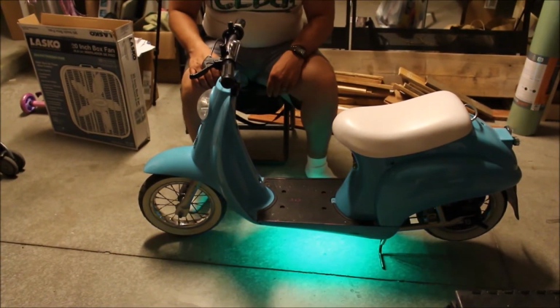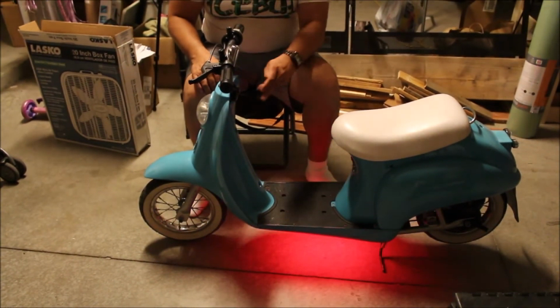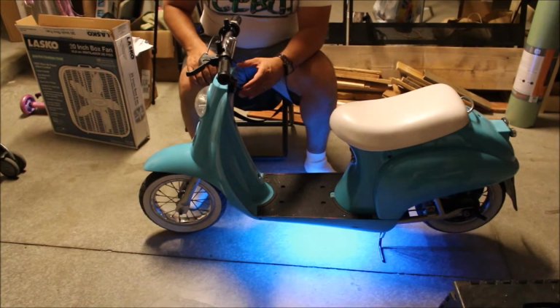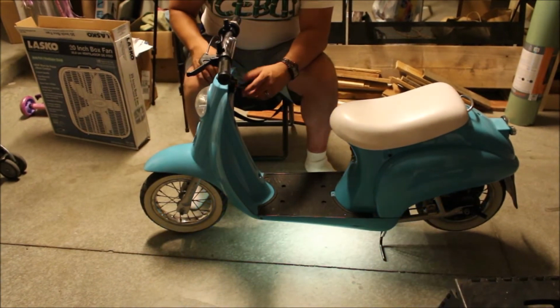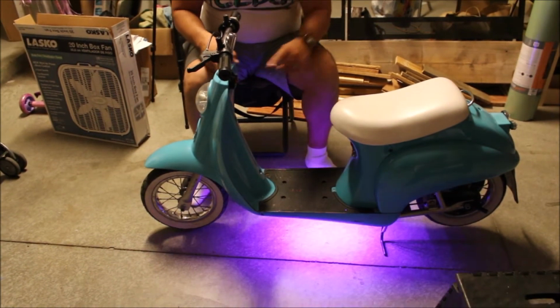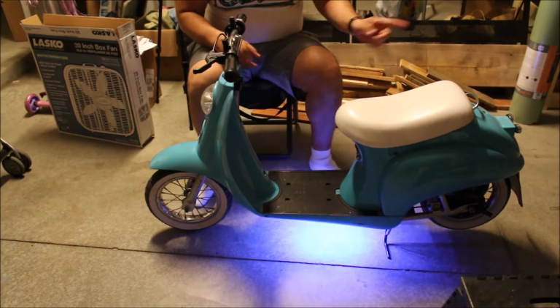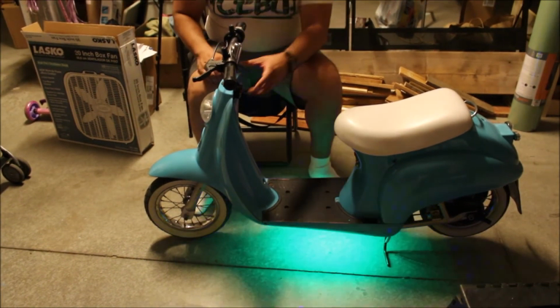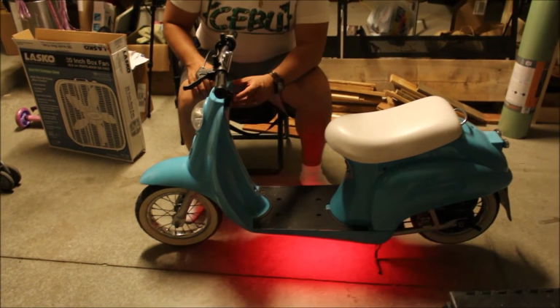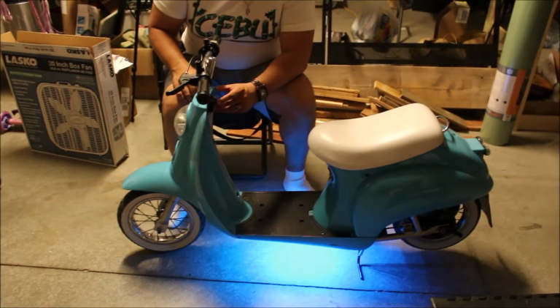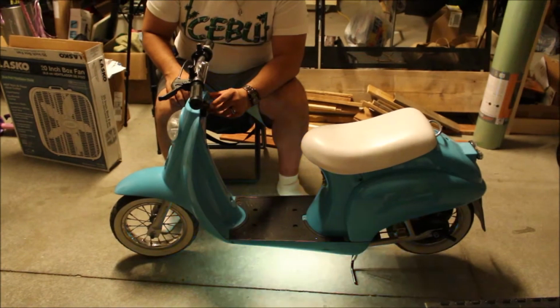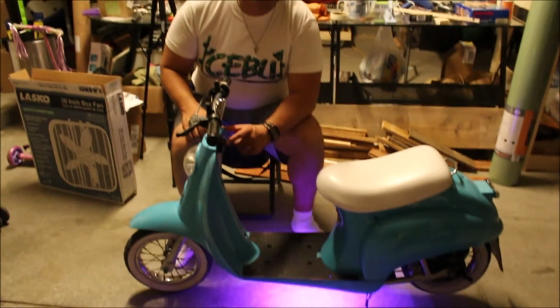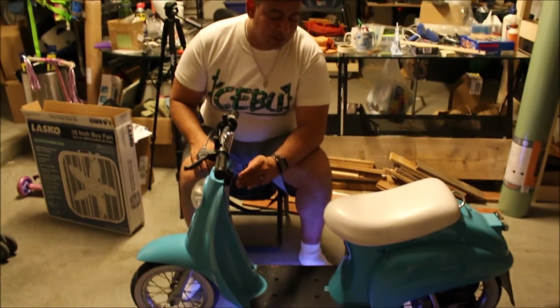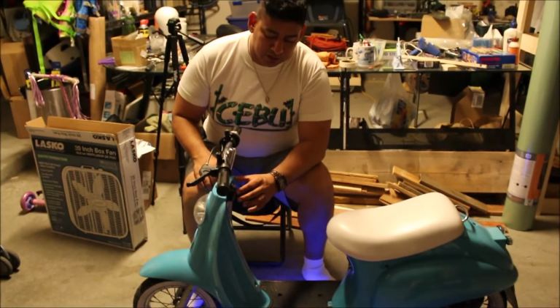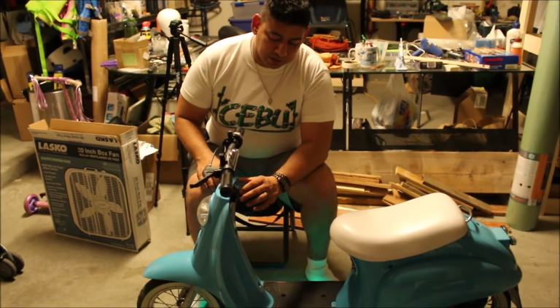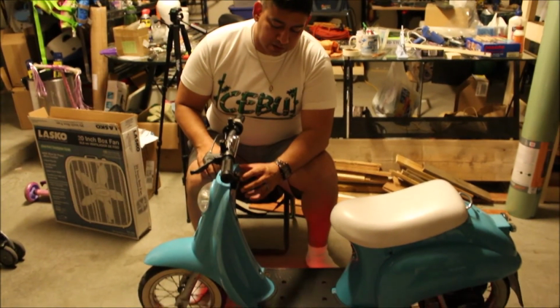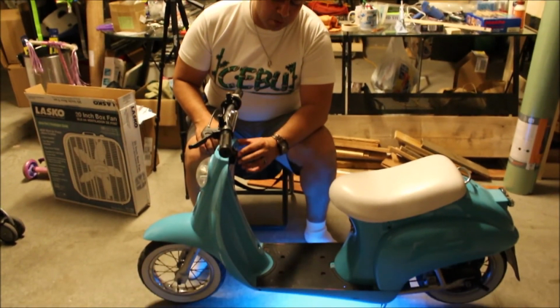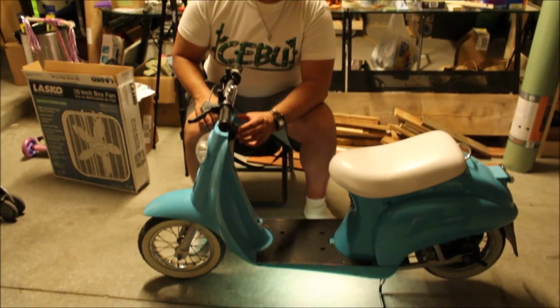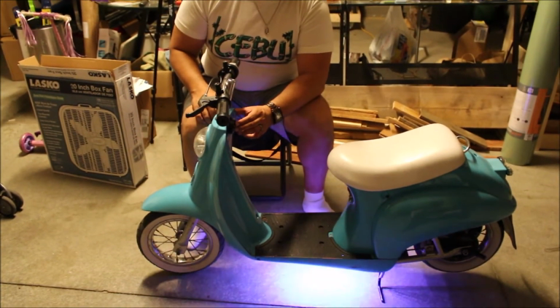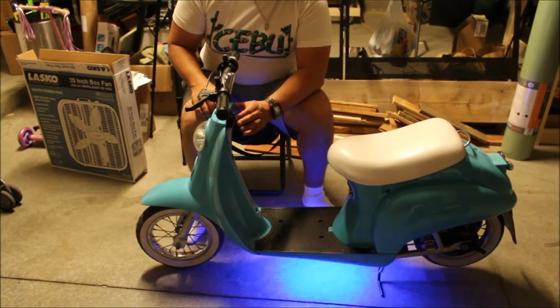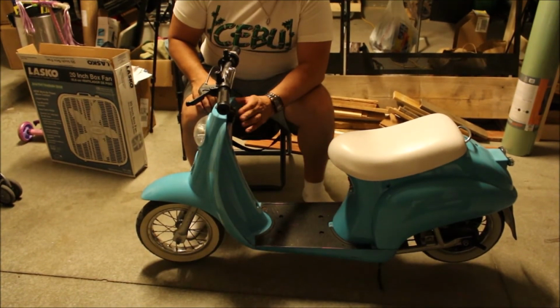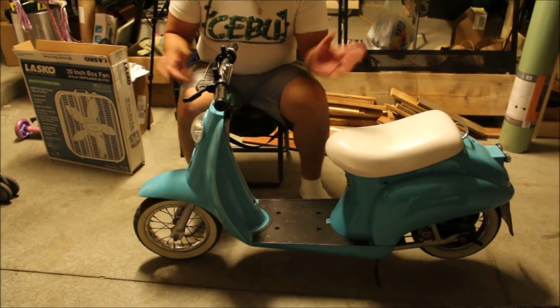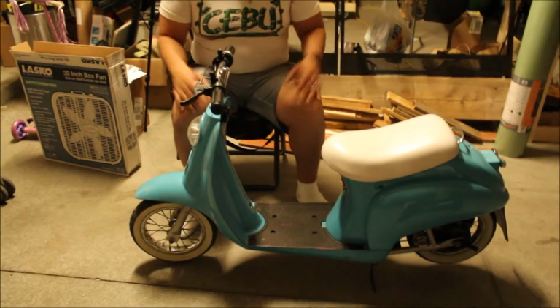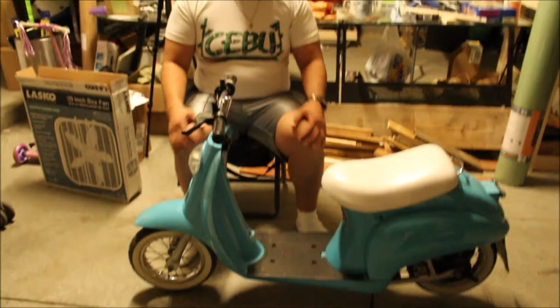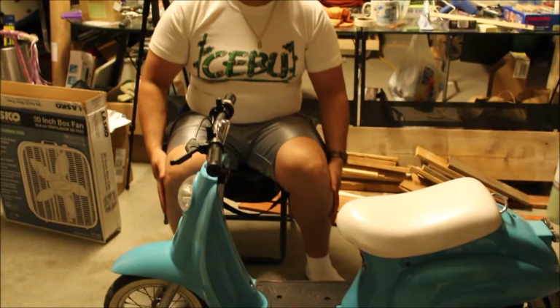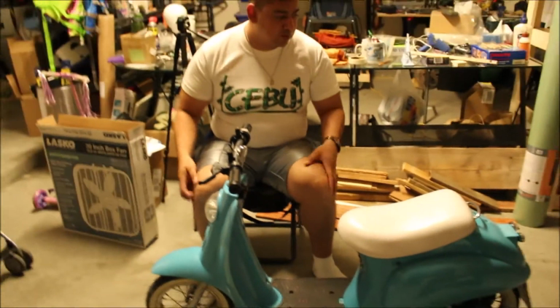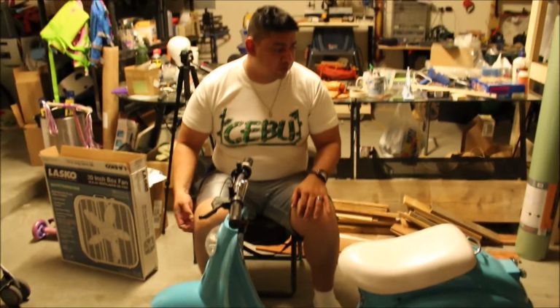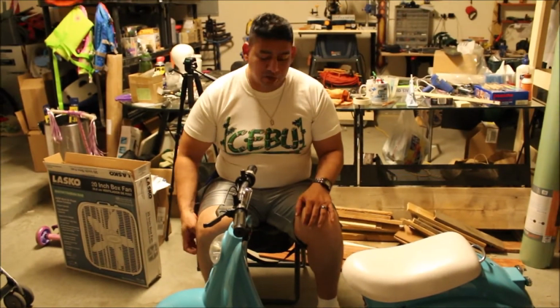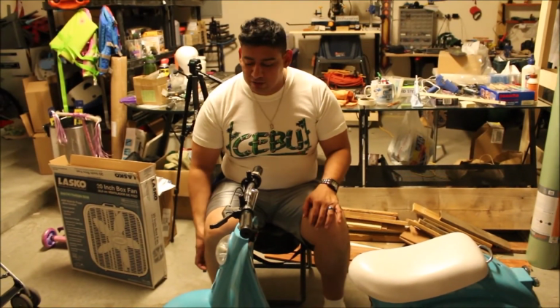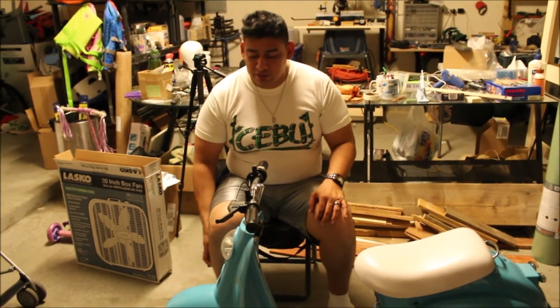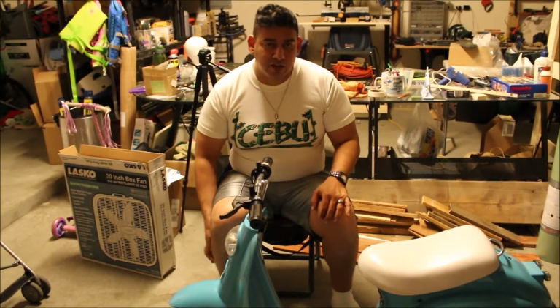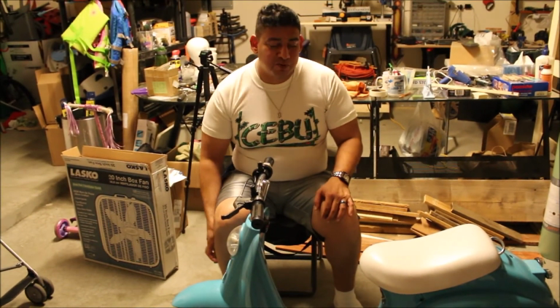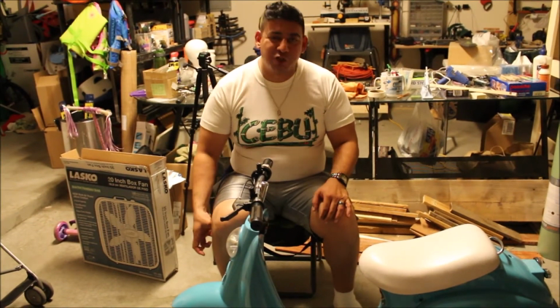Someone asked where we got the lights, and we actually got all of them at Pep Boys. They were fairly priced and they work nicely. These were meant for a car, but we used them on a scooter.